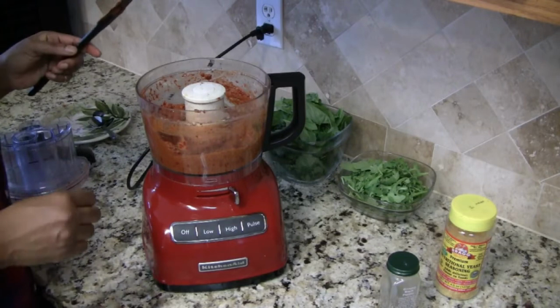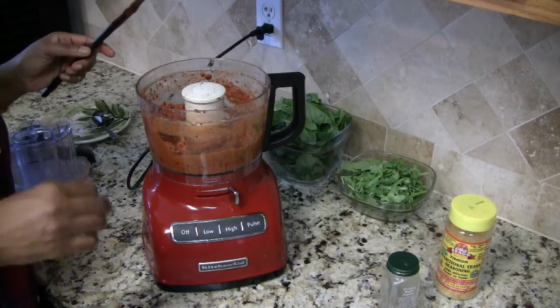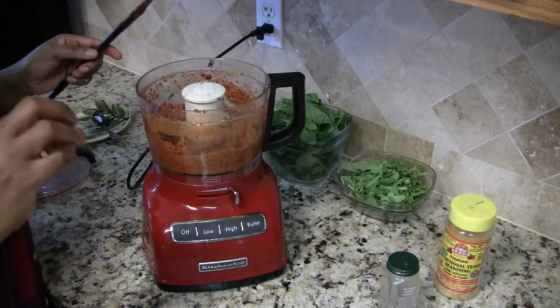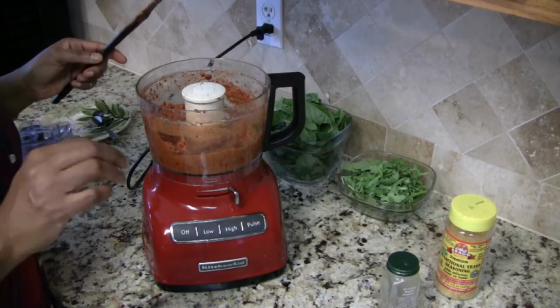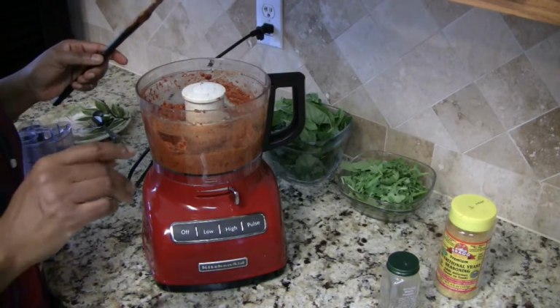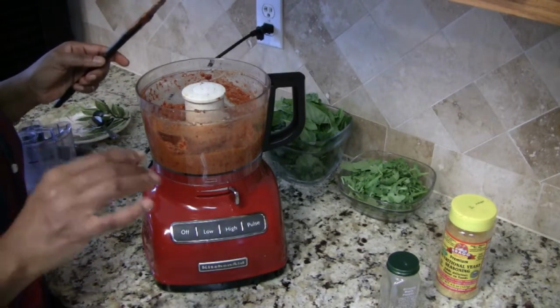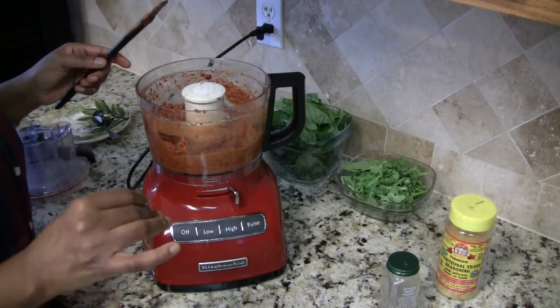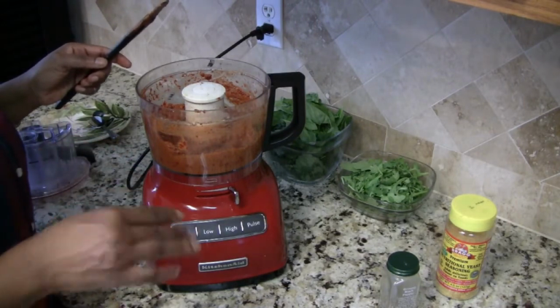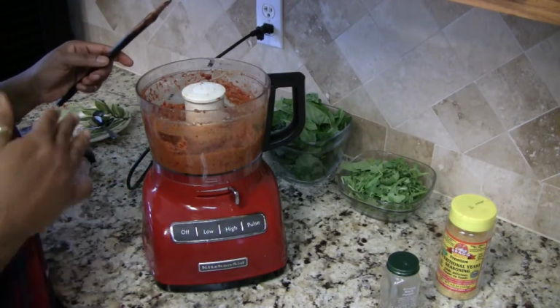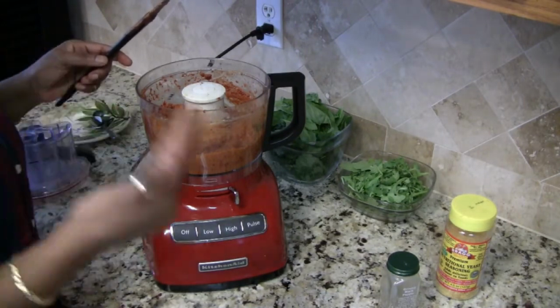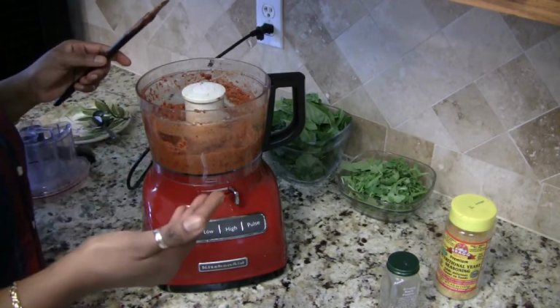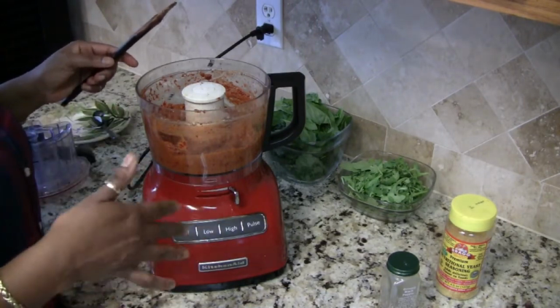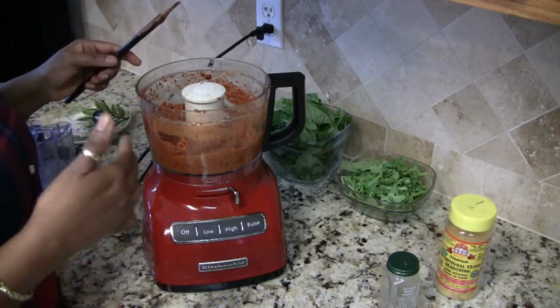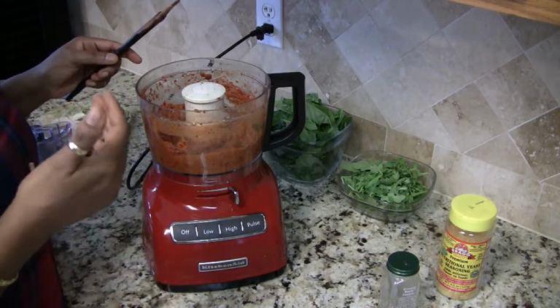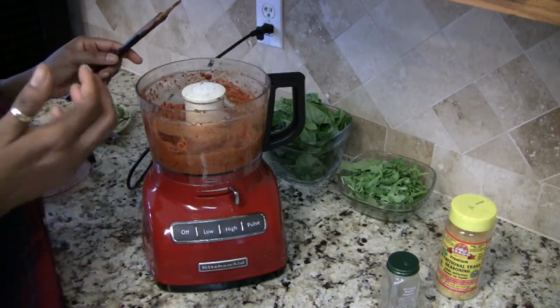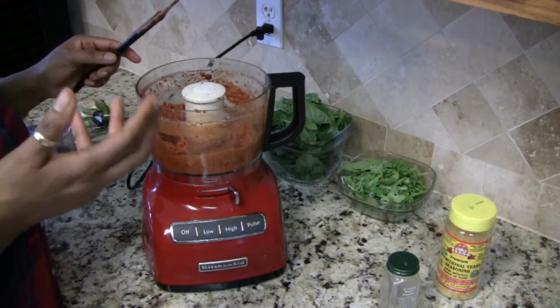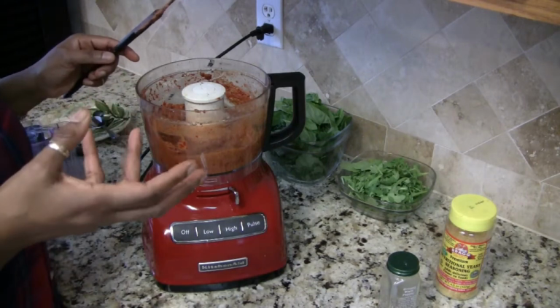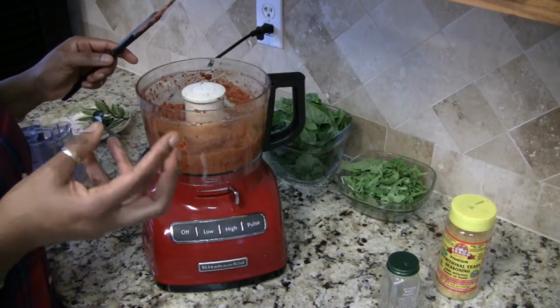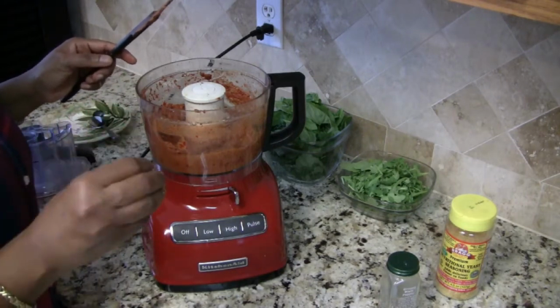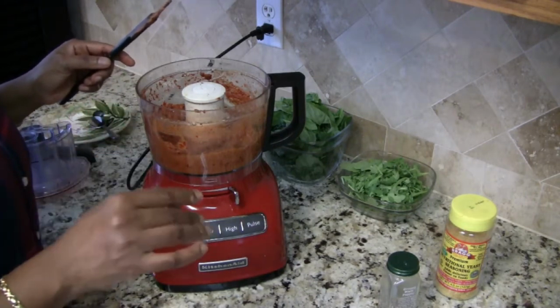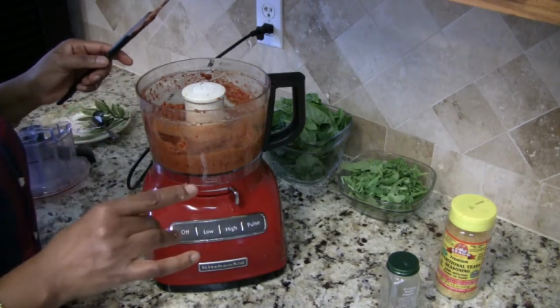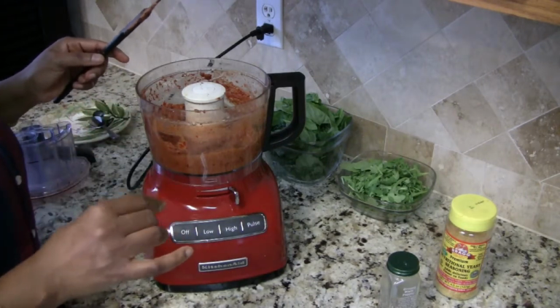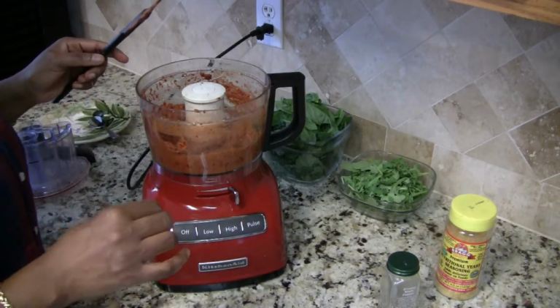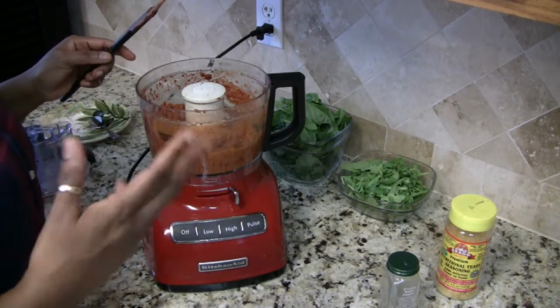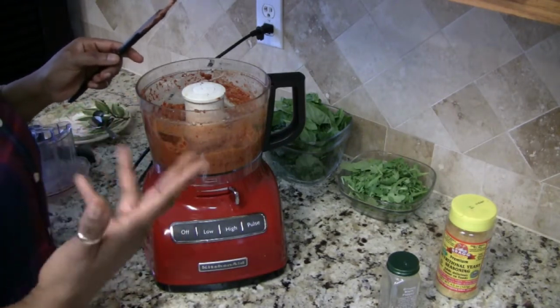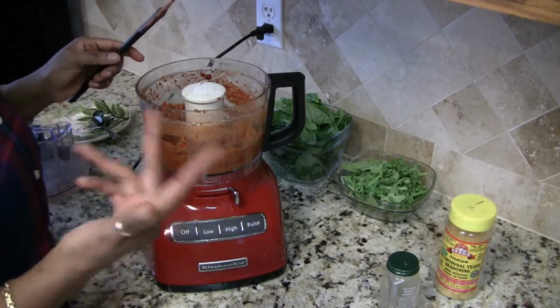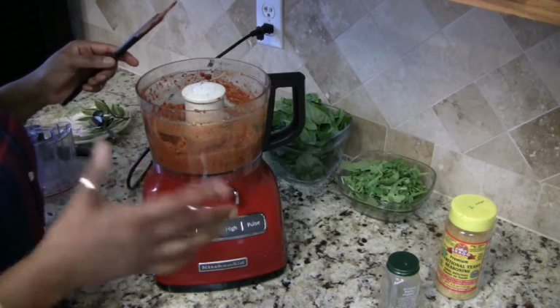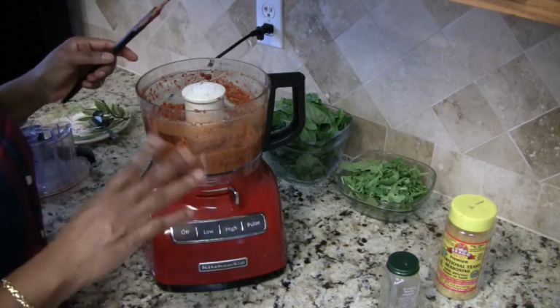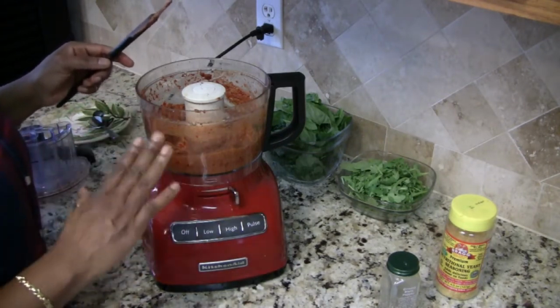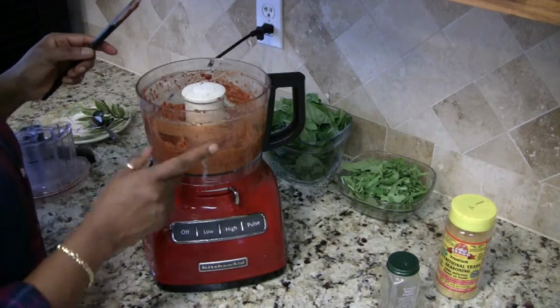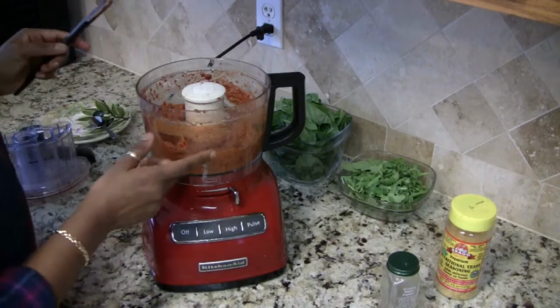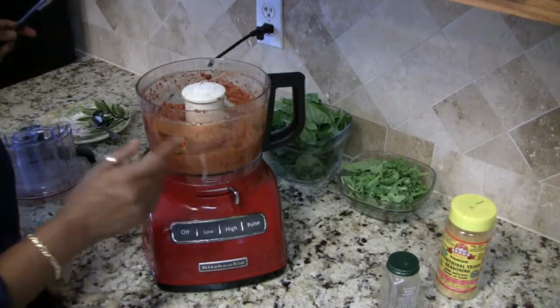Mmm, it has a little bit of a cheesy taste, plus the flavor of the sweet cherry peppers is coming through along with the garlic, so this is perfect.